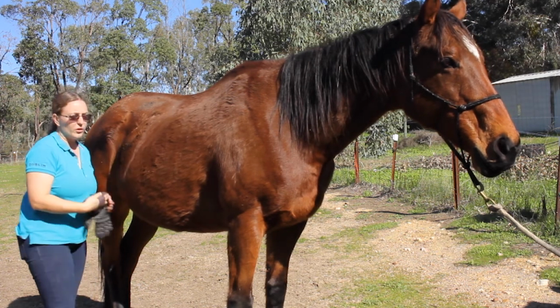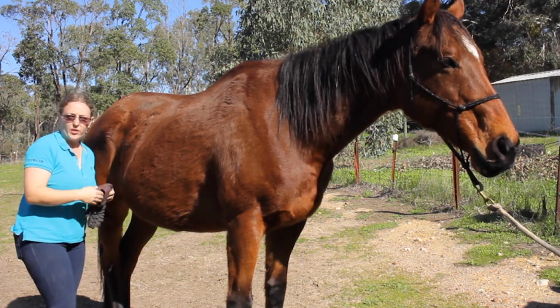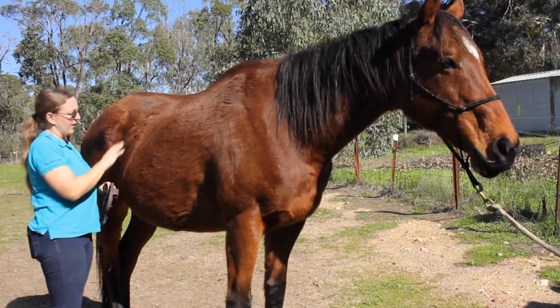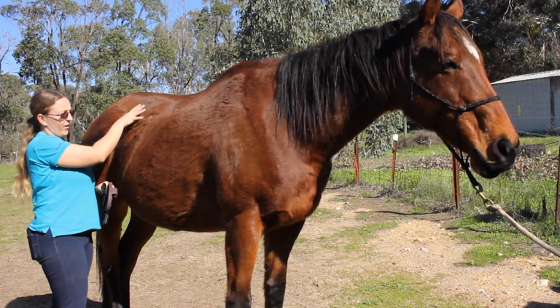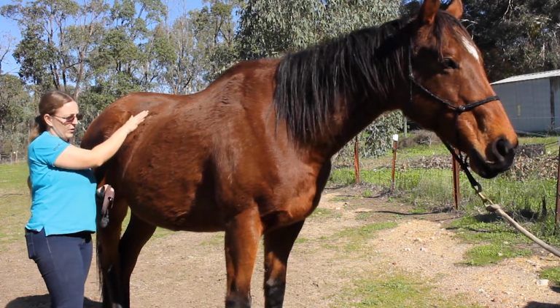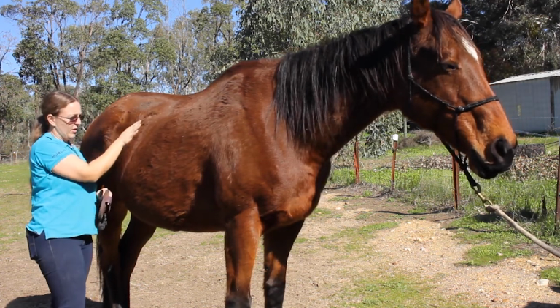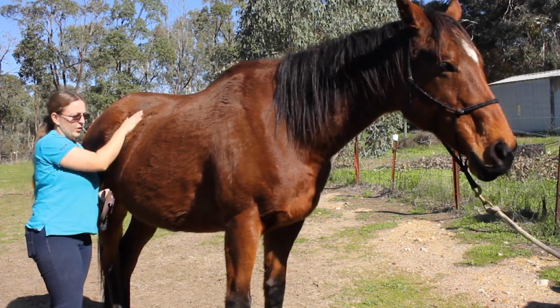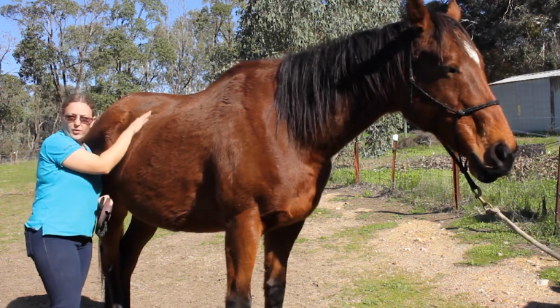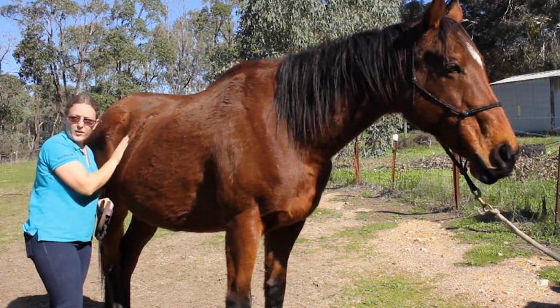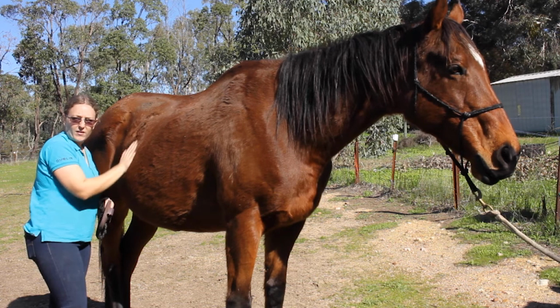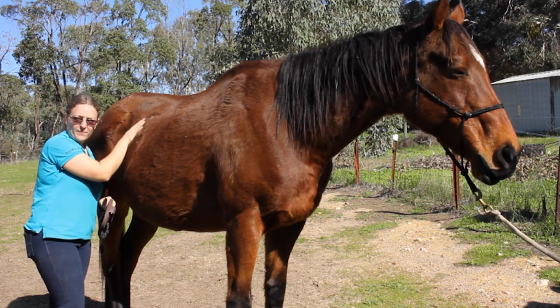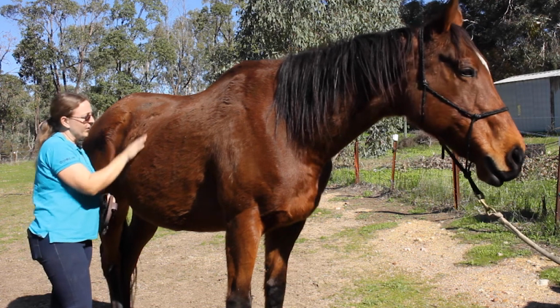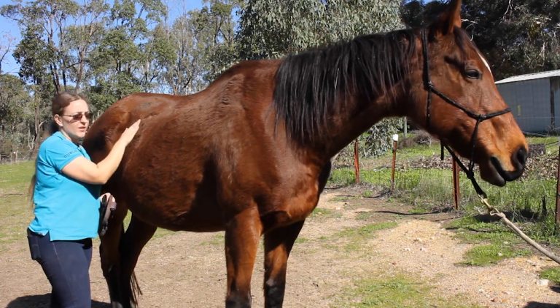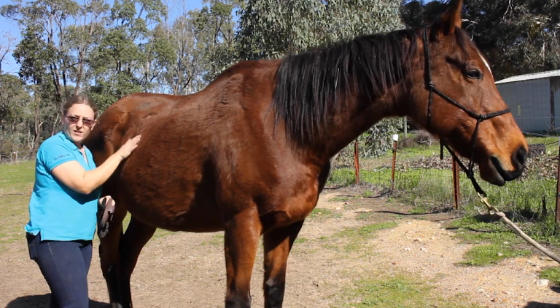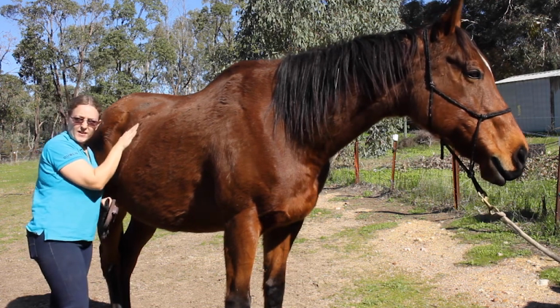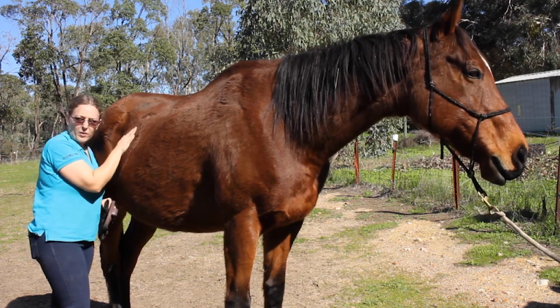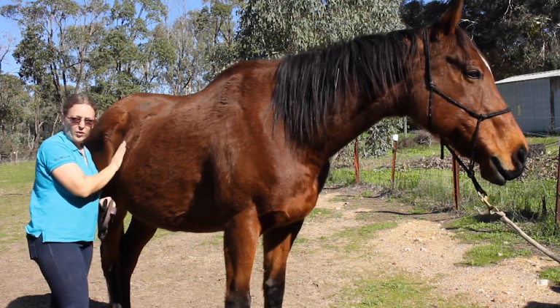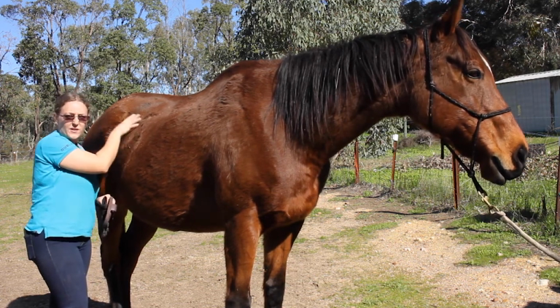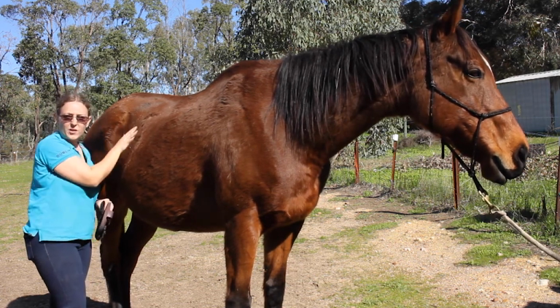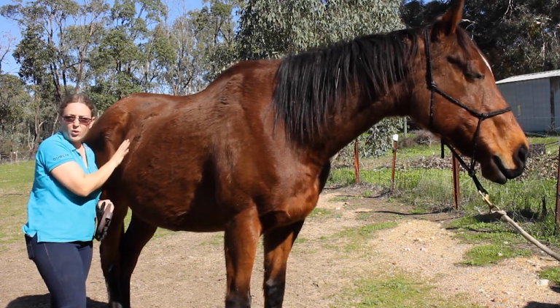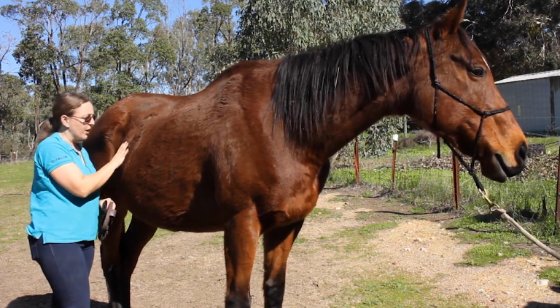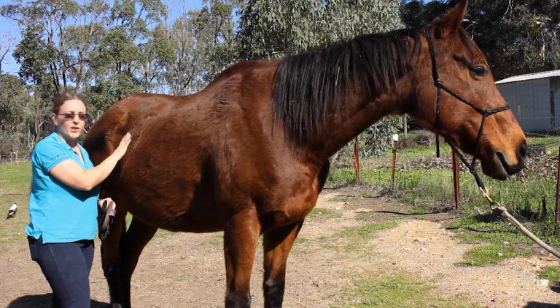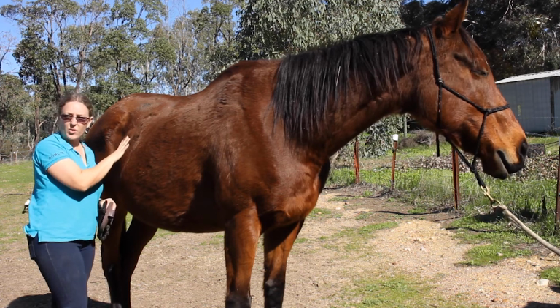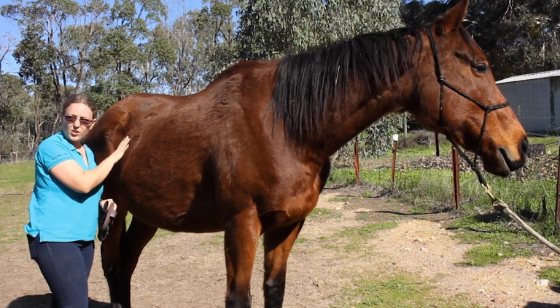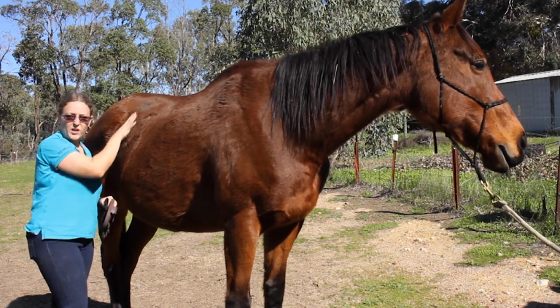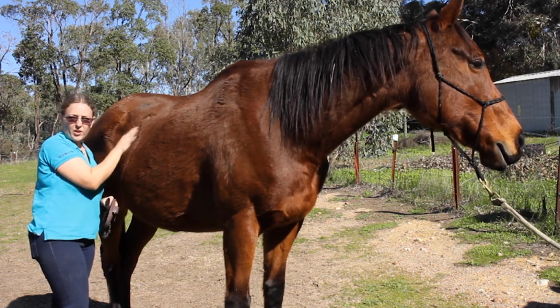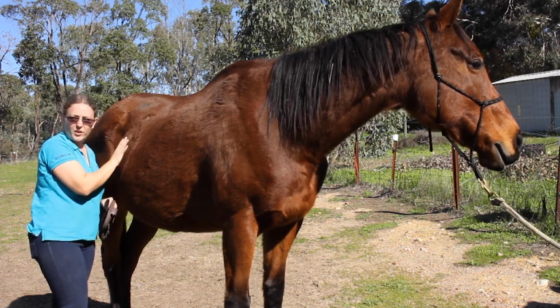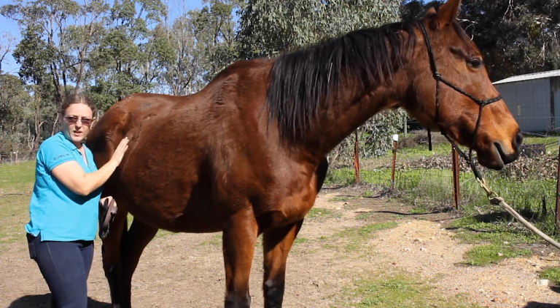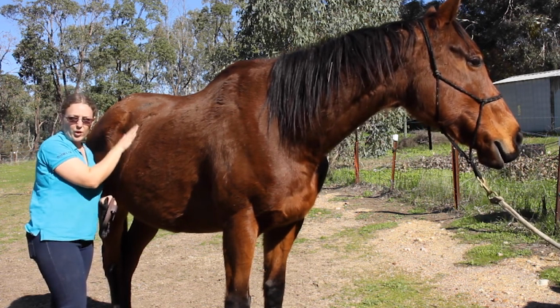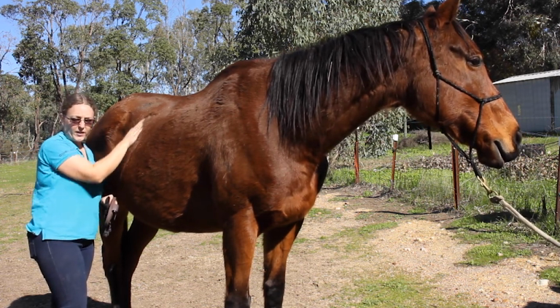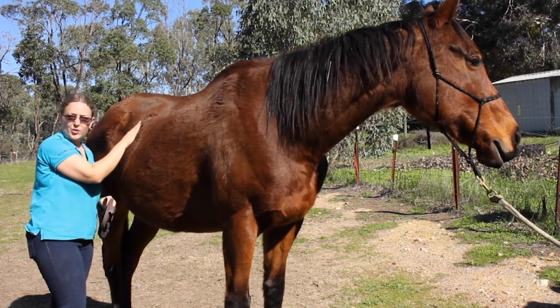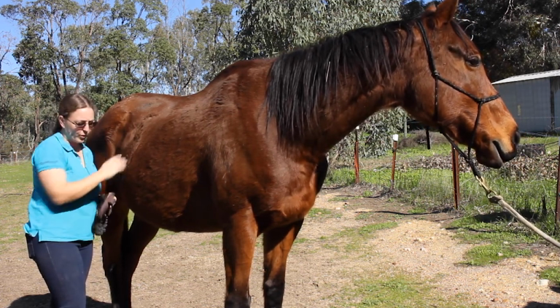You'll notice that I'm not going over this area — this is a sensitive part of the horse, this is where all the organs are. You'll feel that it's quite soft. We don't want to use a curry comb on that because it could hurt them.